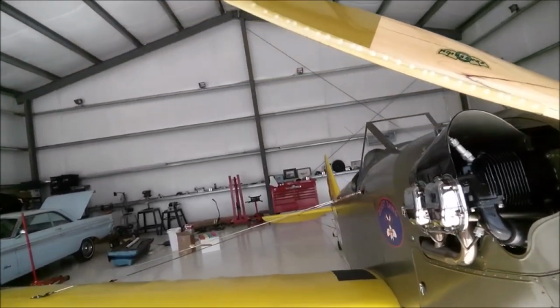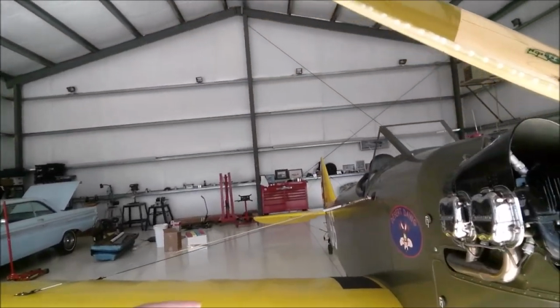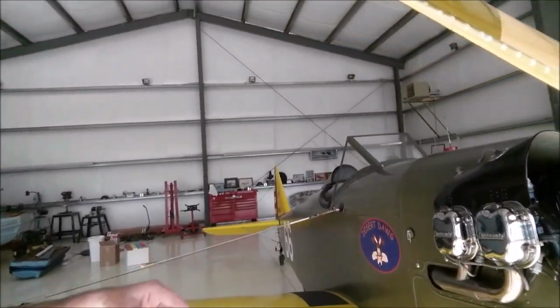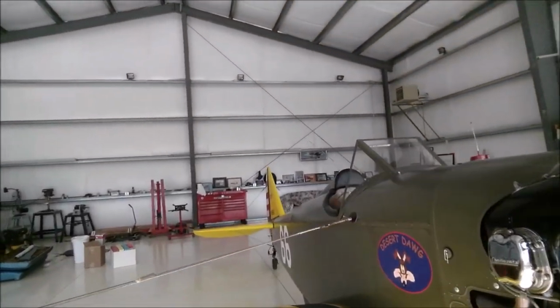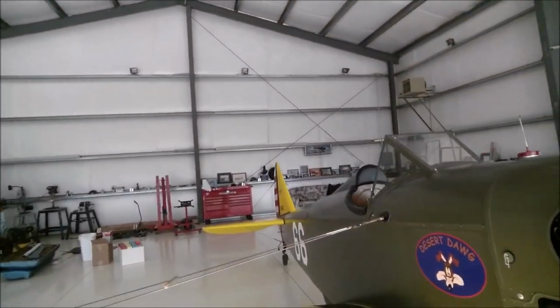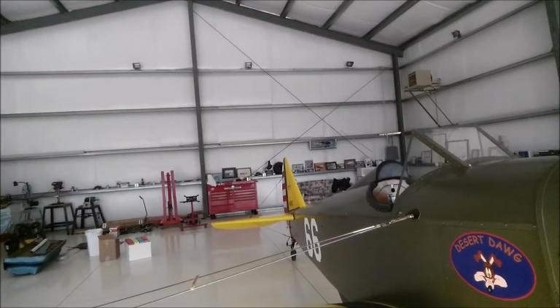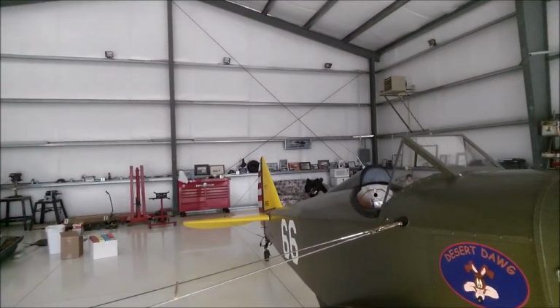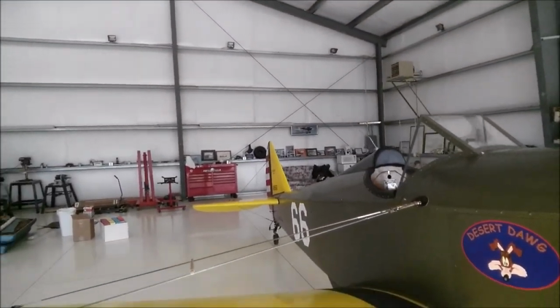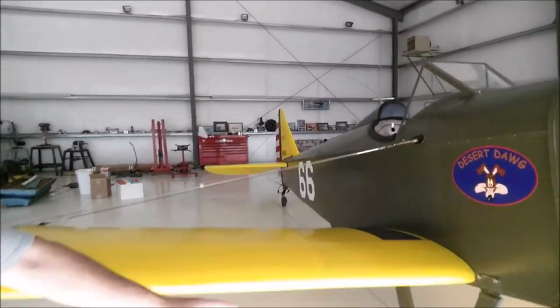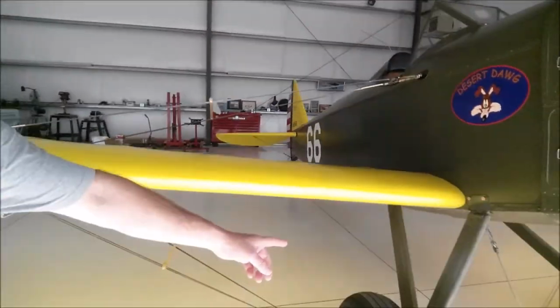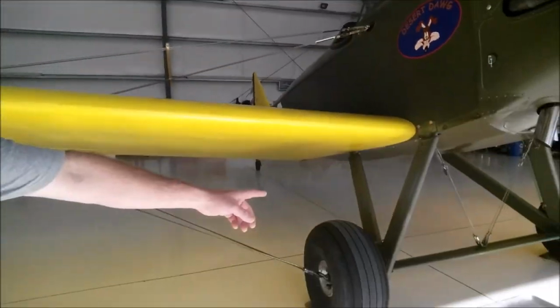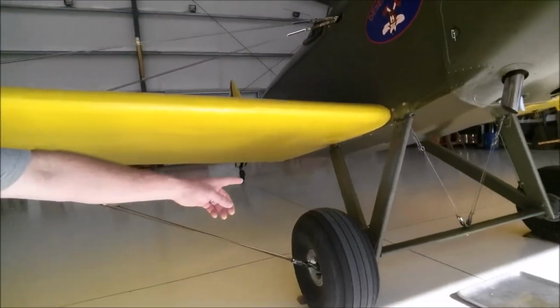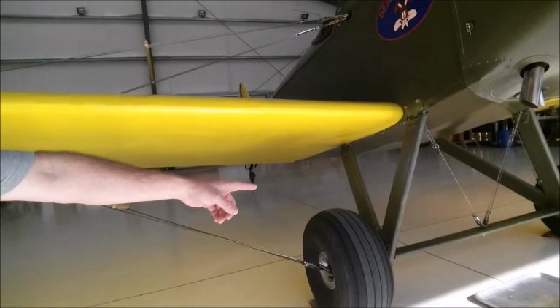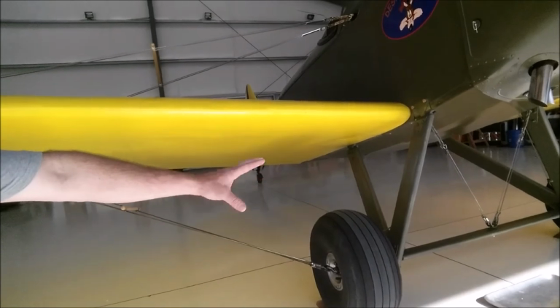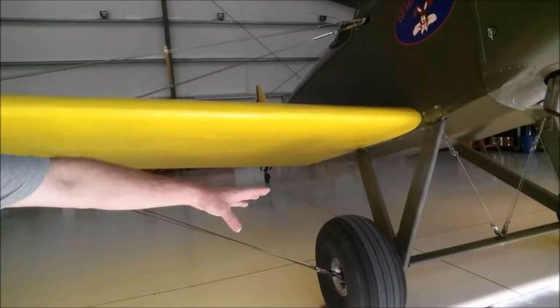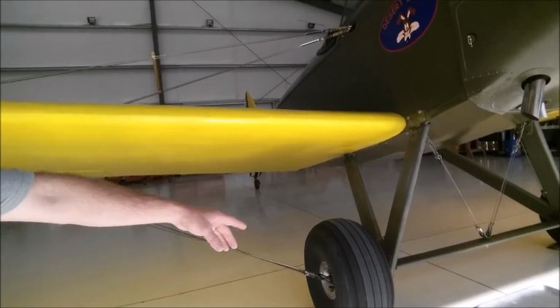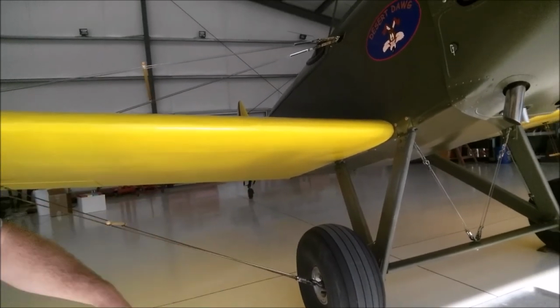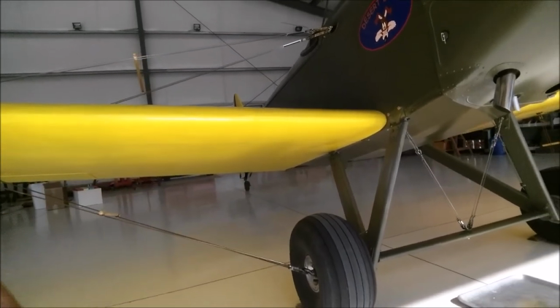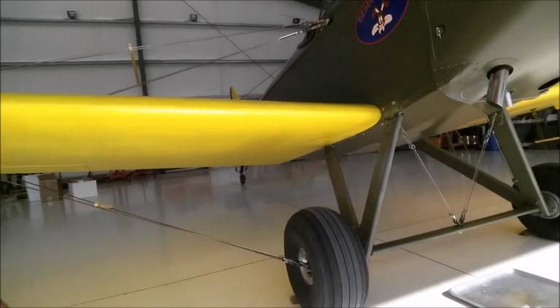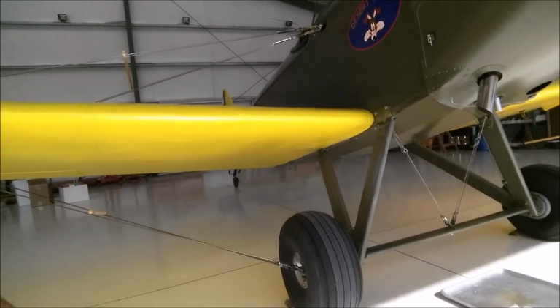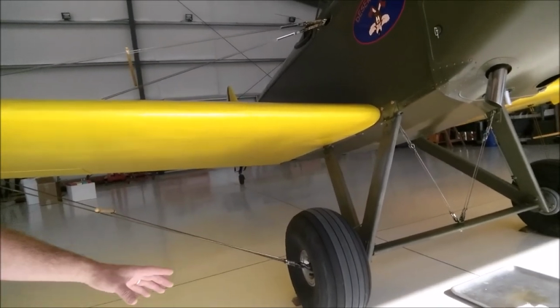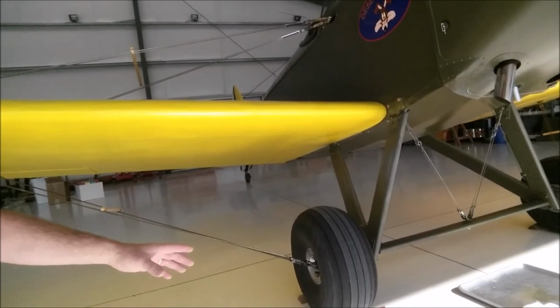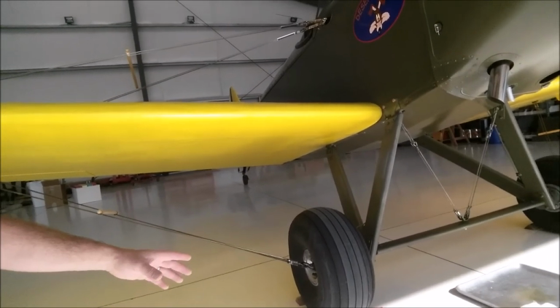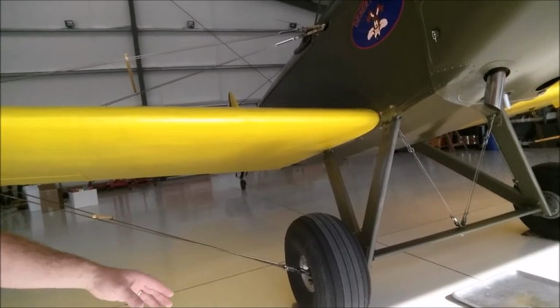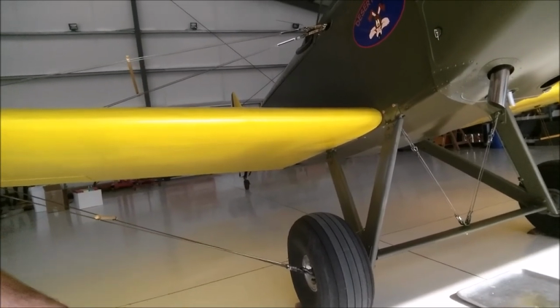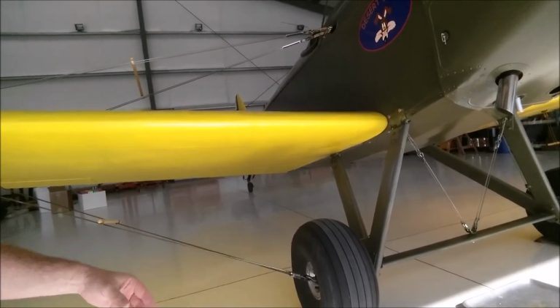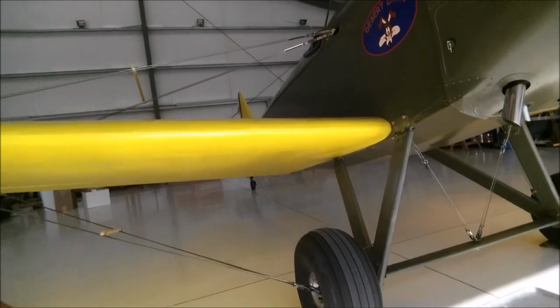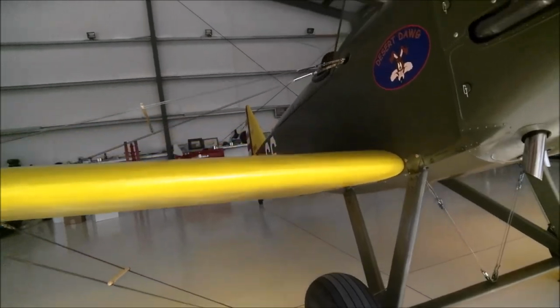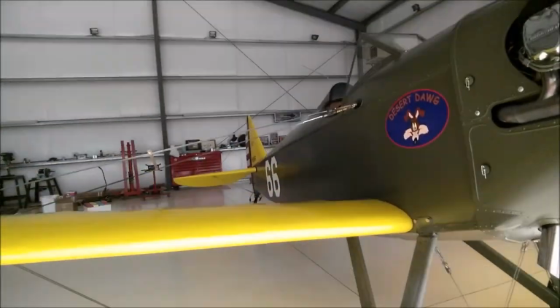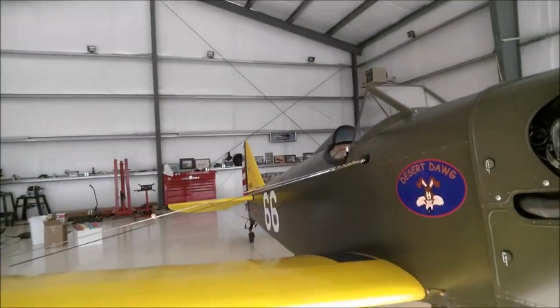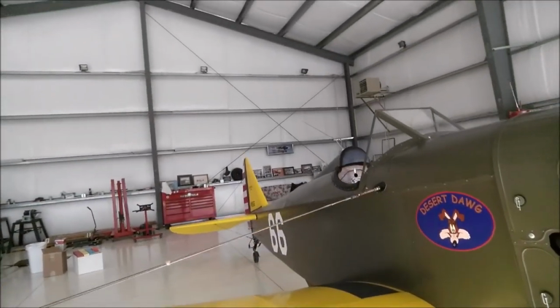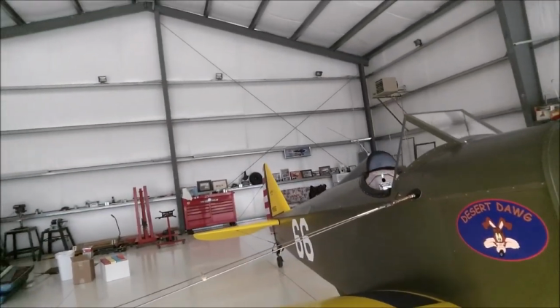A65 Continental-powered, single-seat, and fixed landing gear. There's no shock absorption at all in that landing gear — no bungee cords. You'll rely on the tire pressure and a good landing.